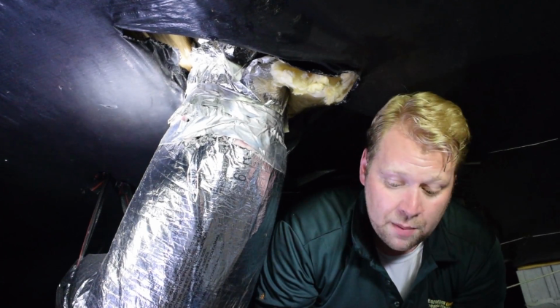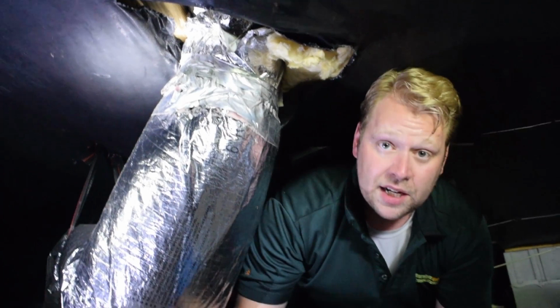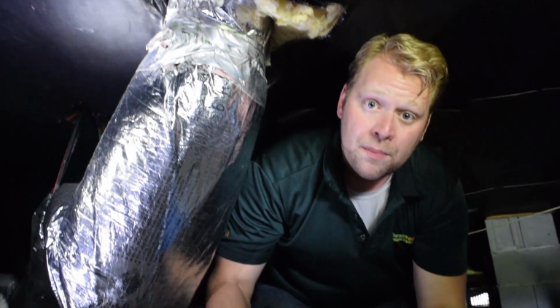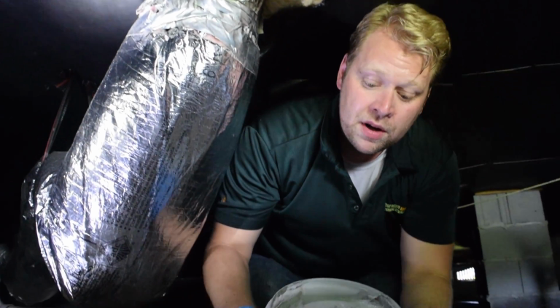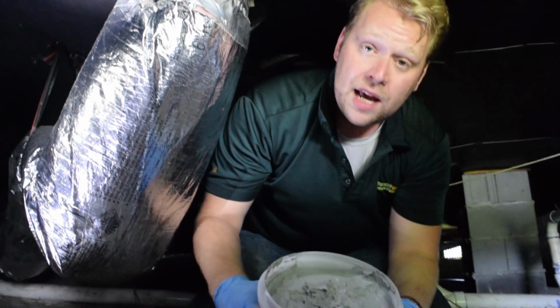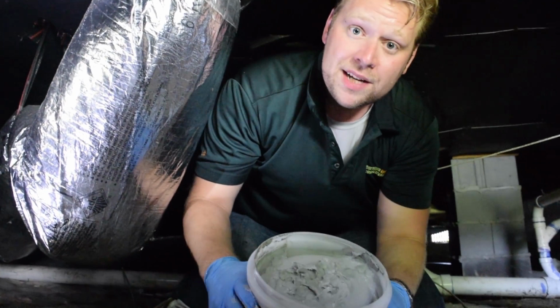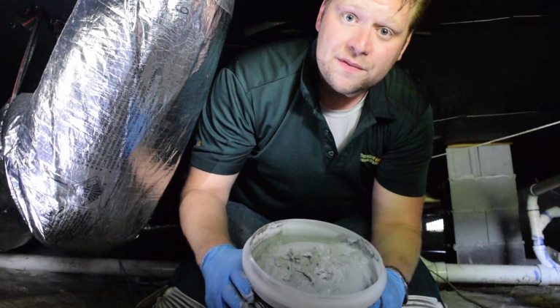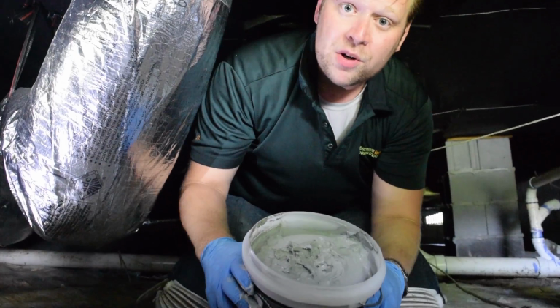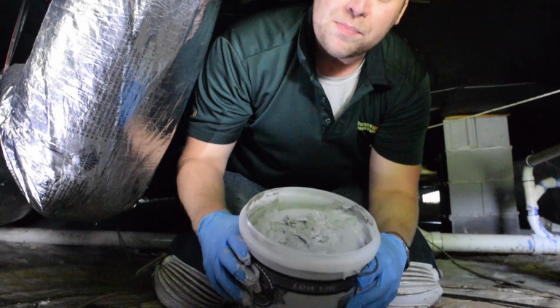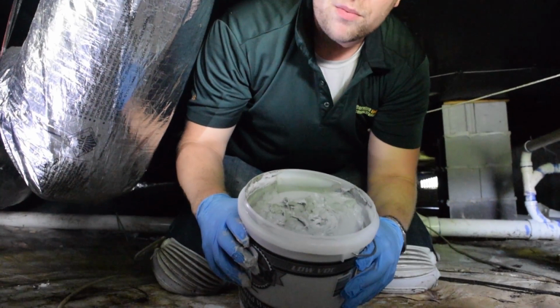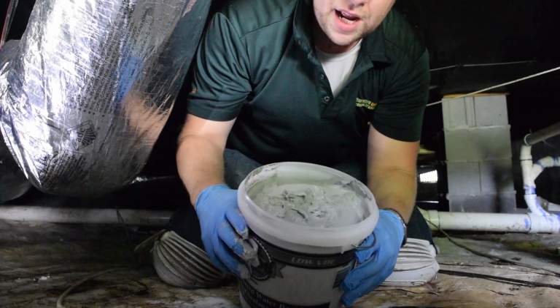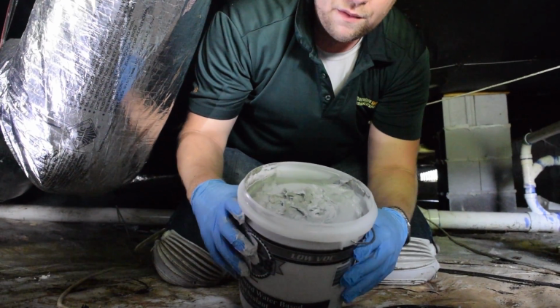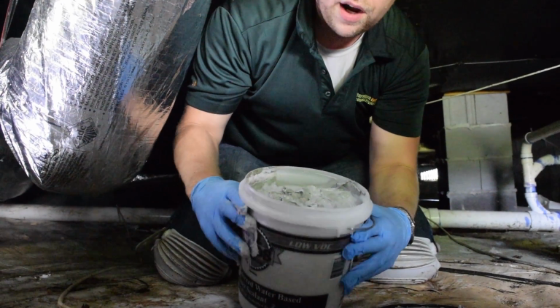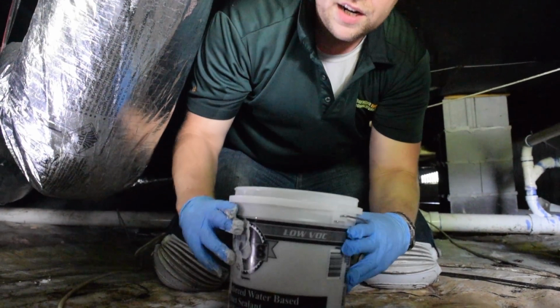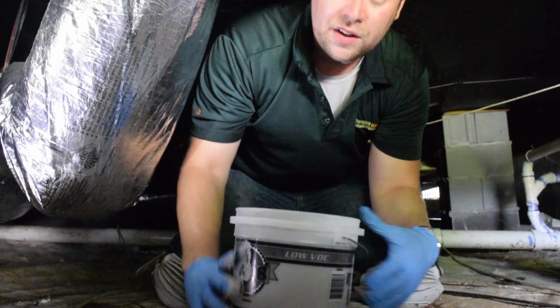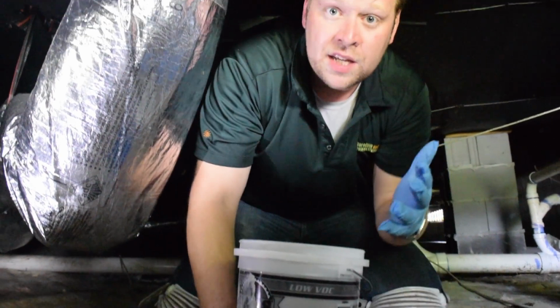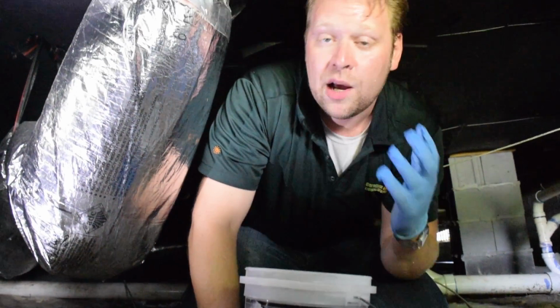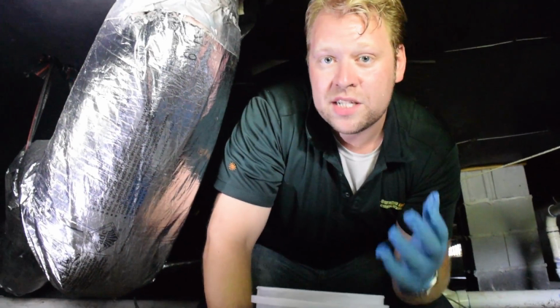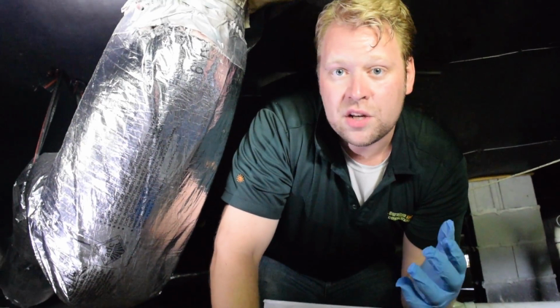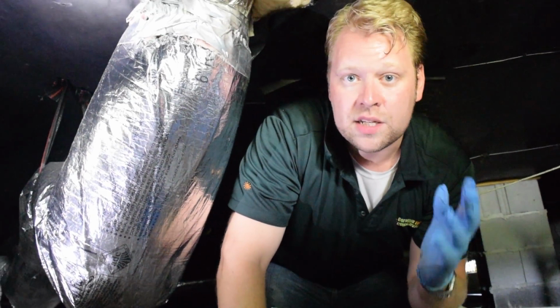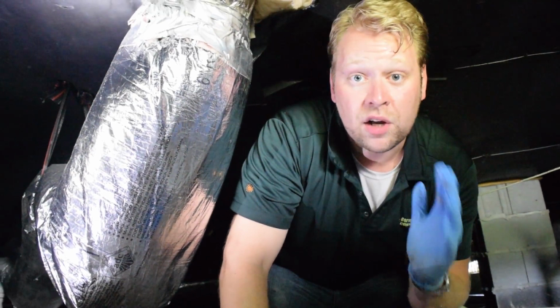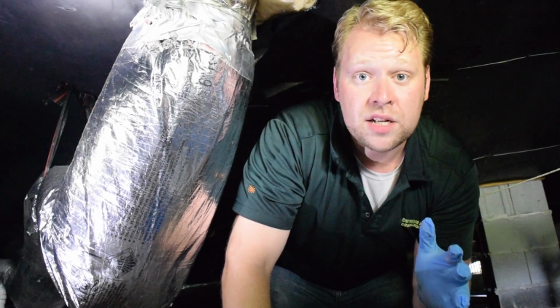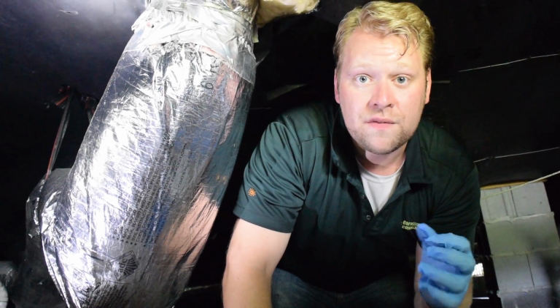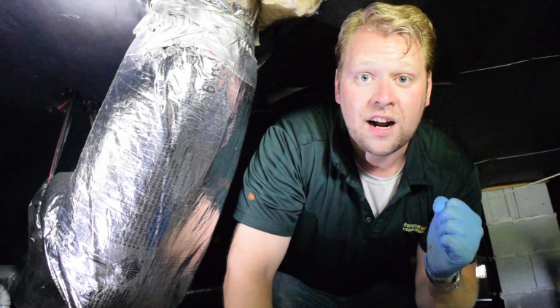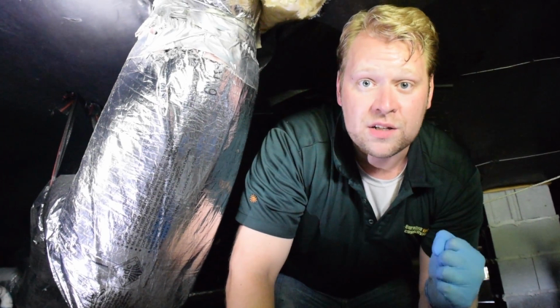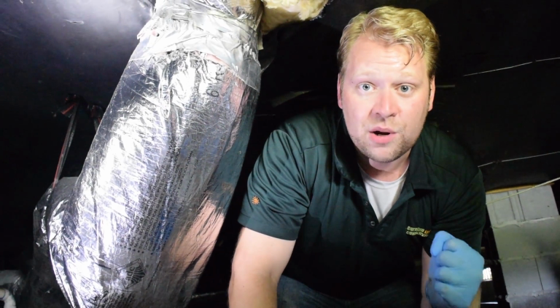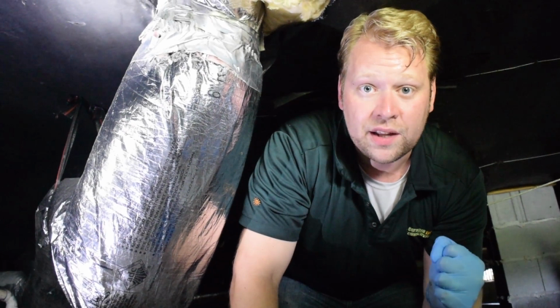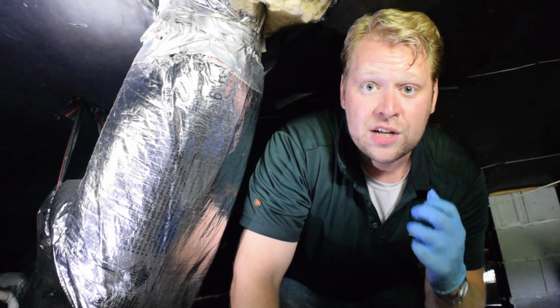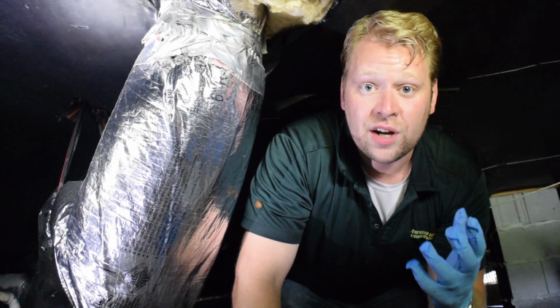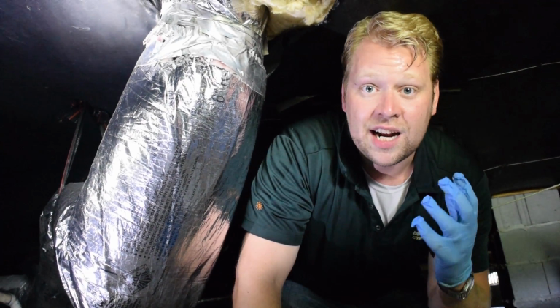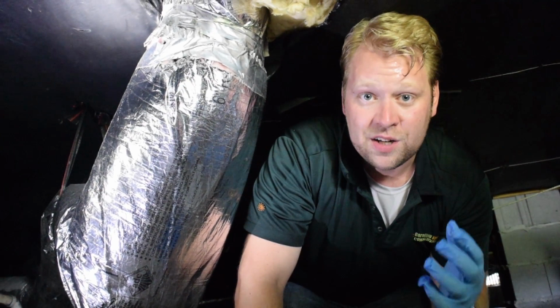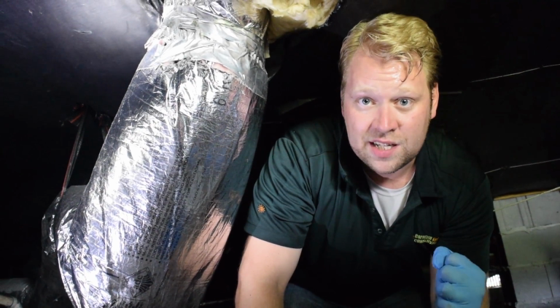What we do is we bring in our mastic compound. Mastic is very much like paper mache for air conditioning lines. It goes on soft and then hardens very quickly, so you're going to get an airtight seal.